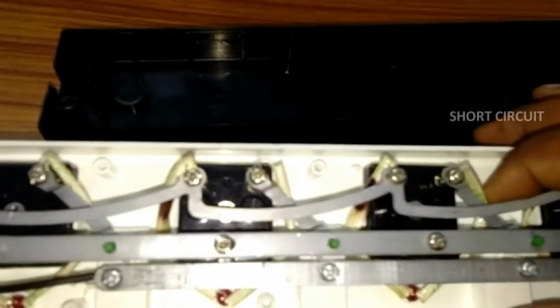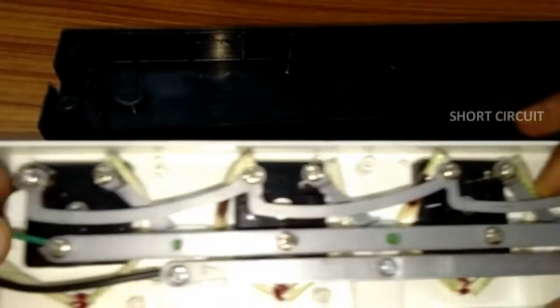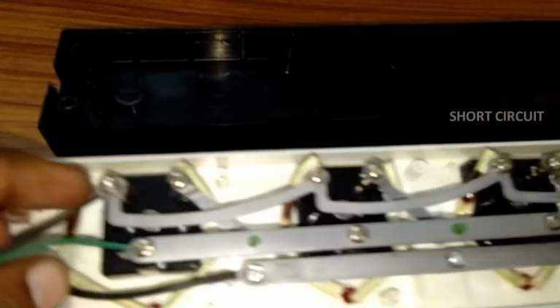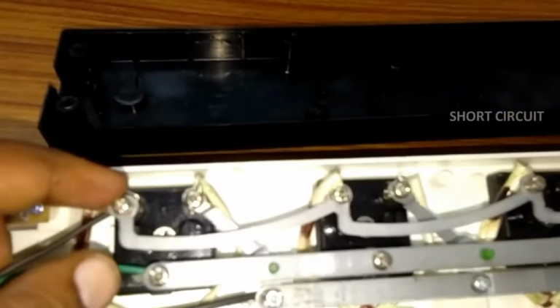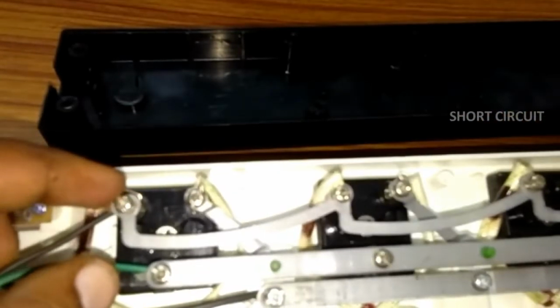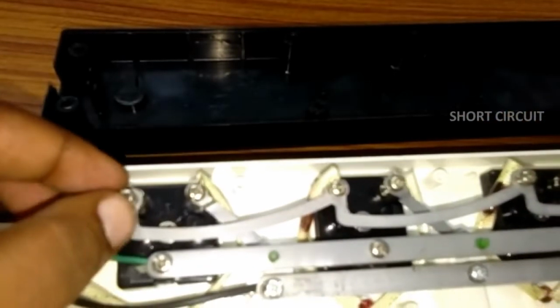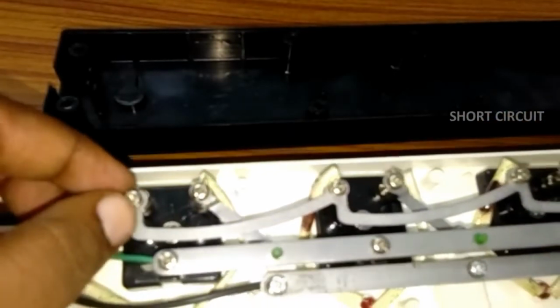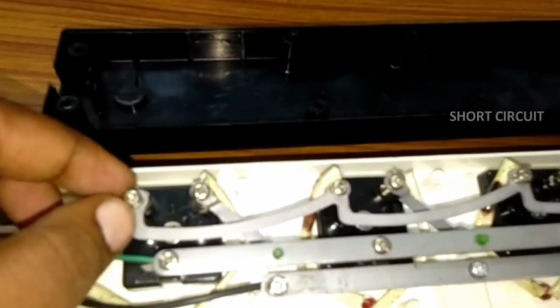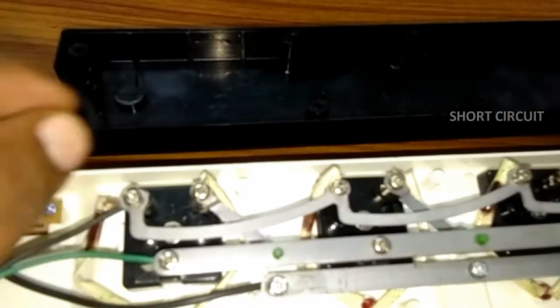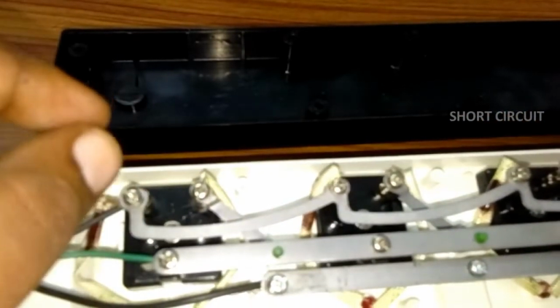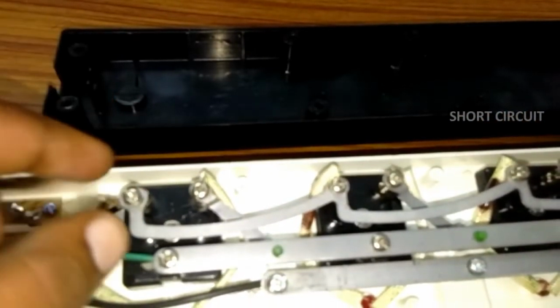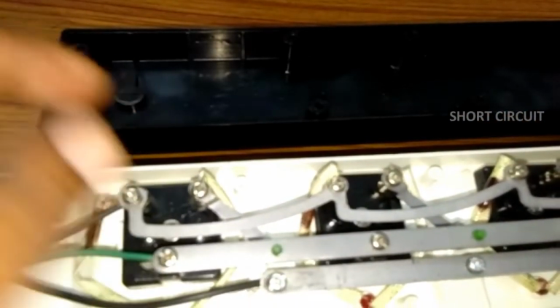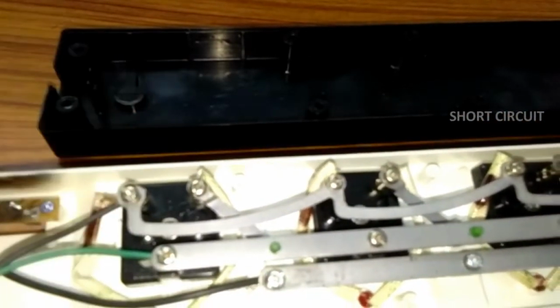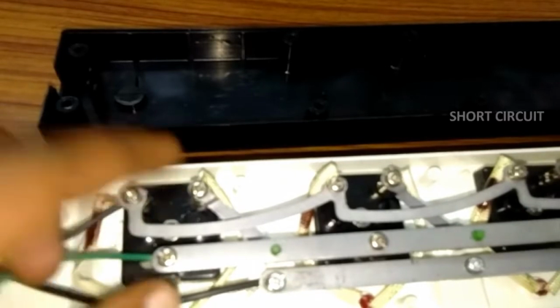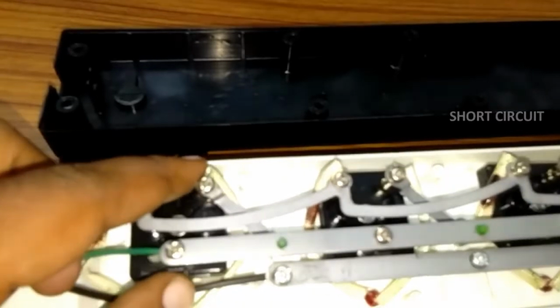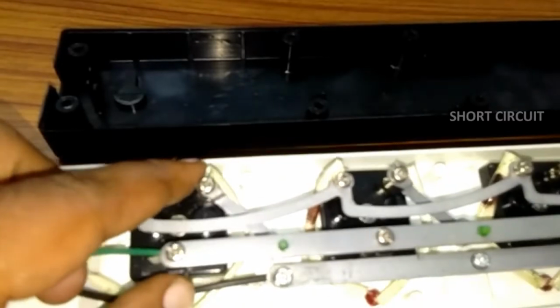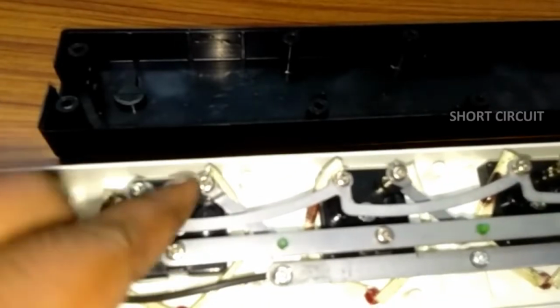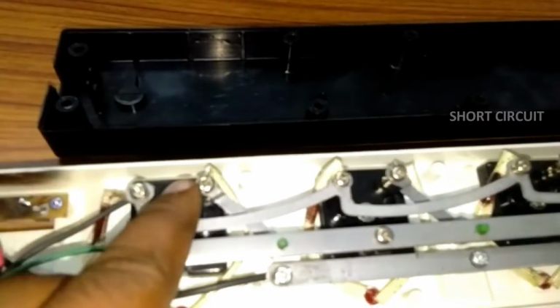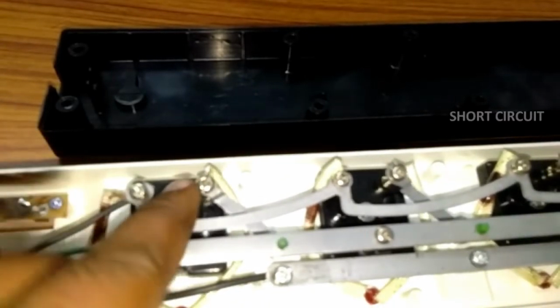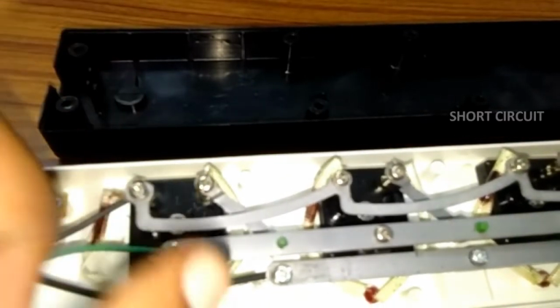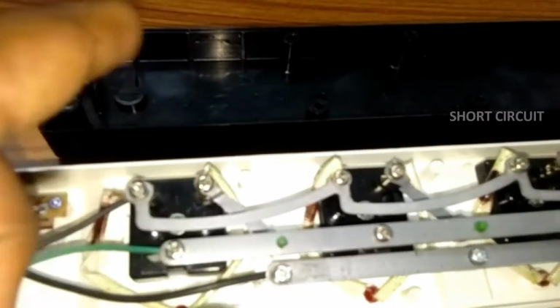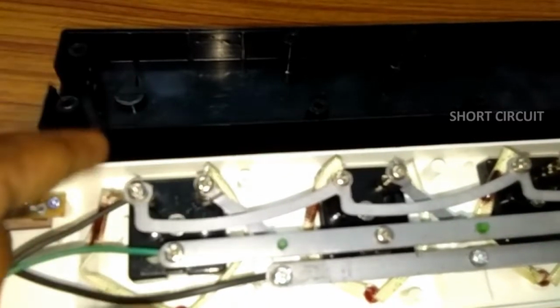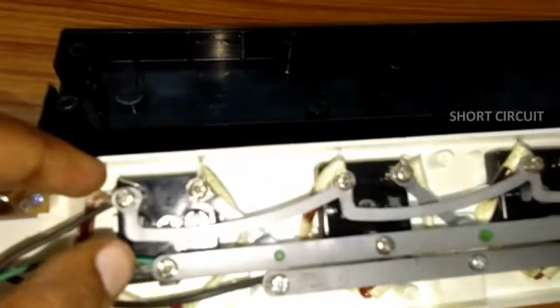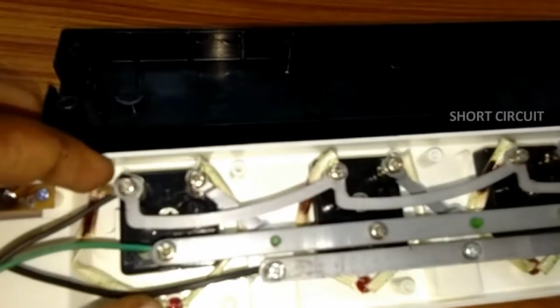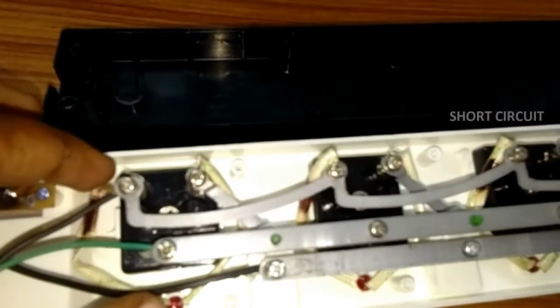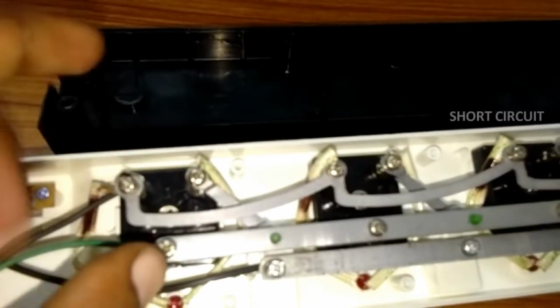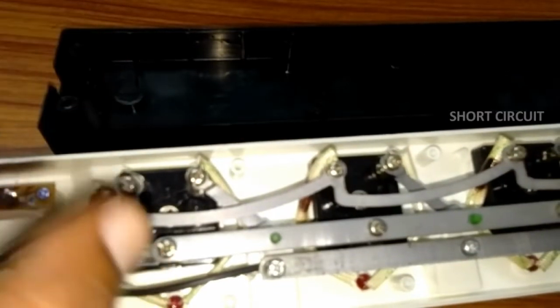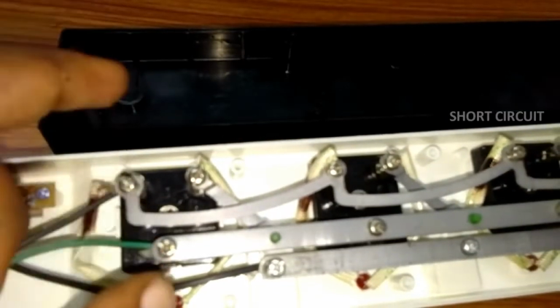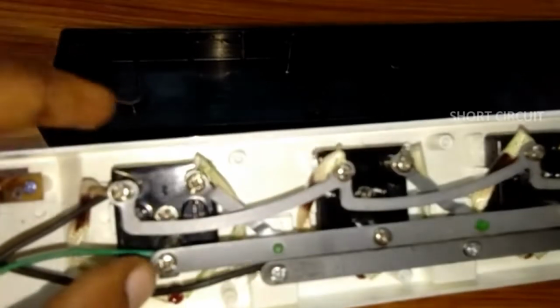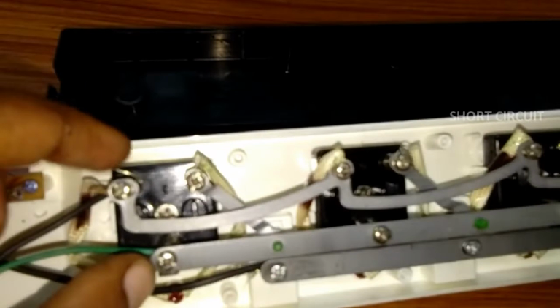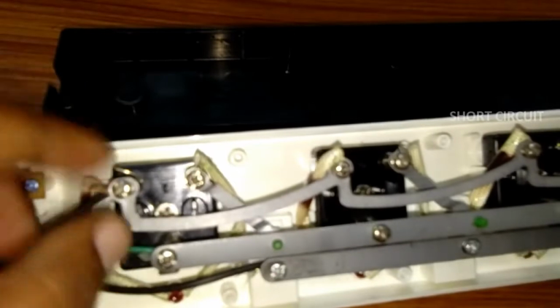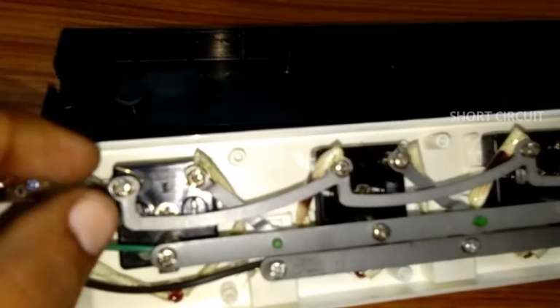The electrical engineer. This is the home appliance. The industrial appliance. The circuit is connected.